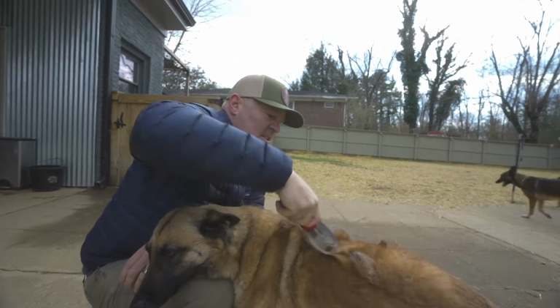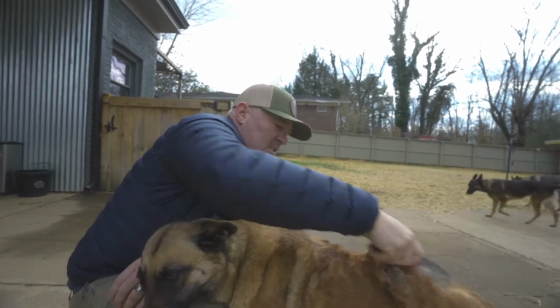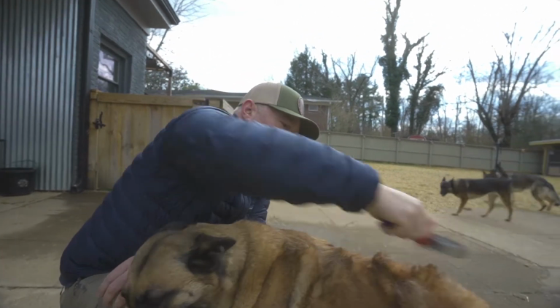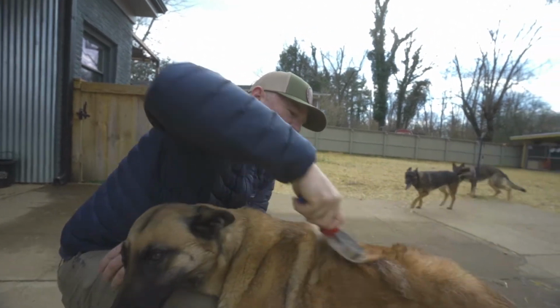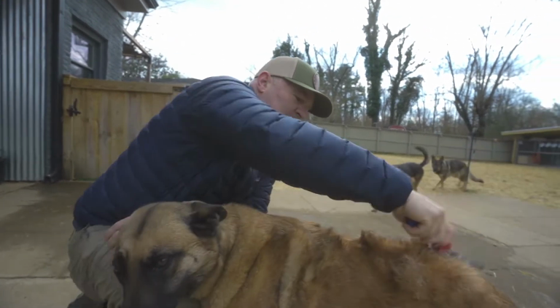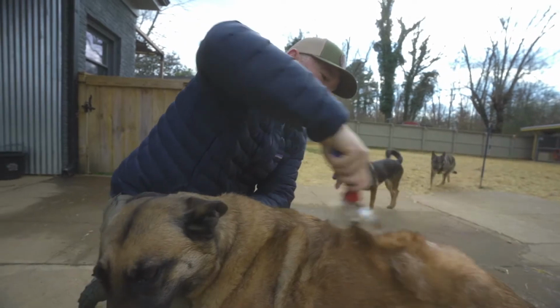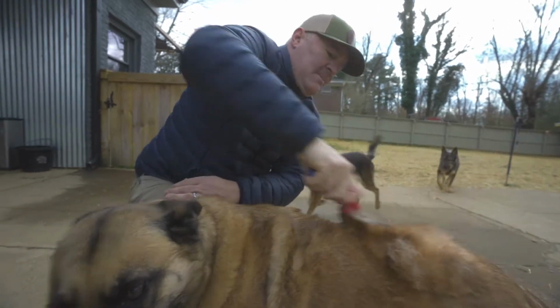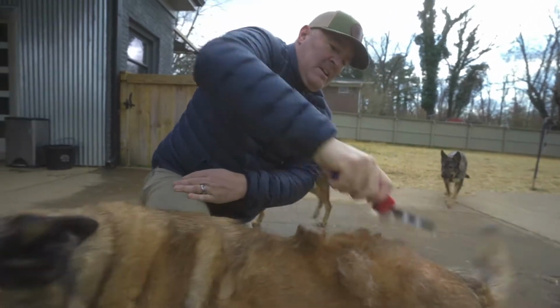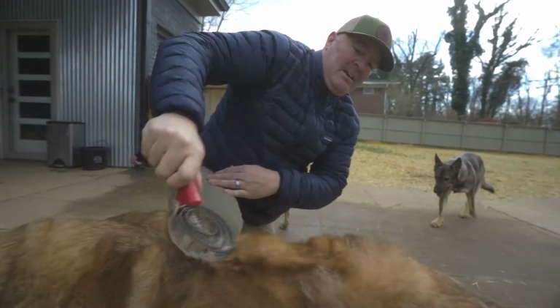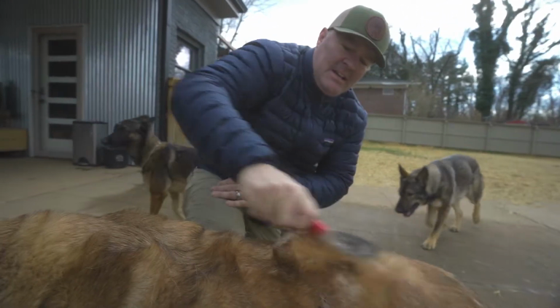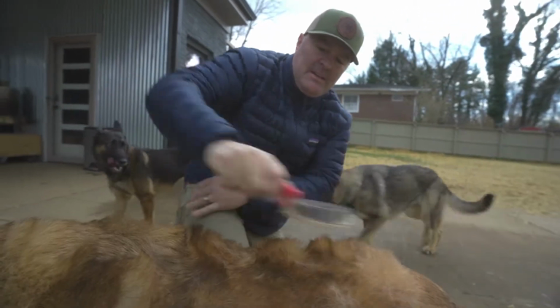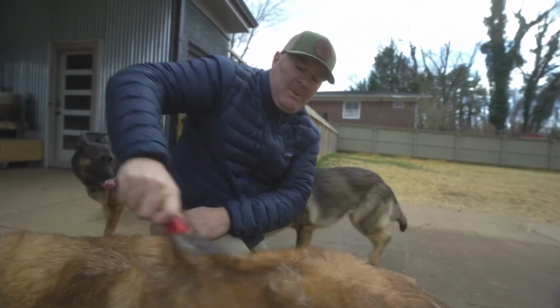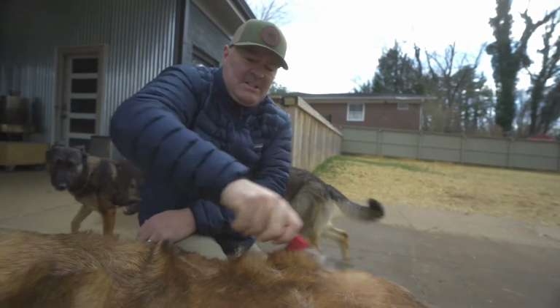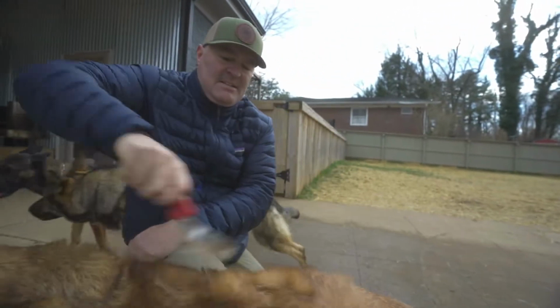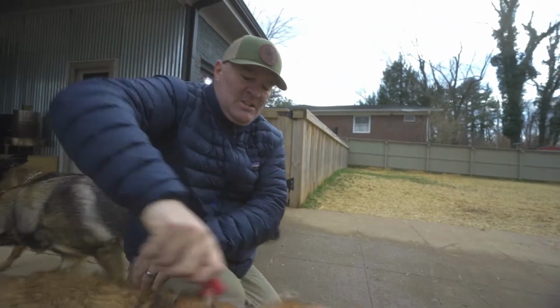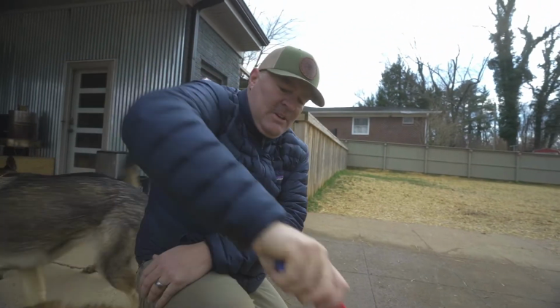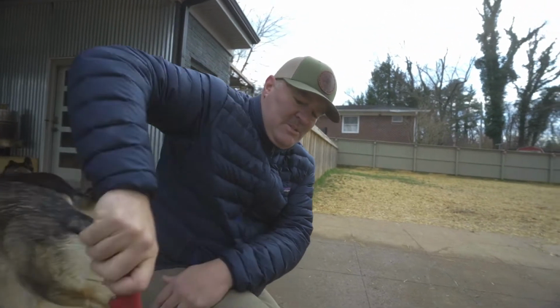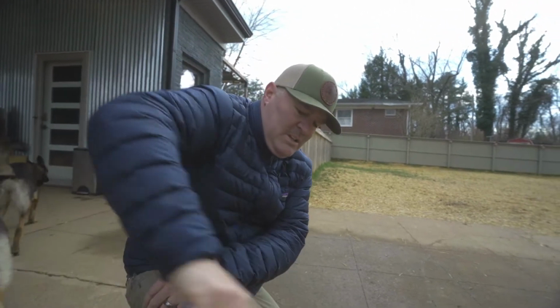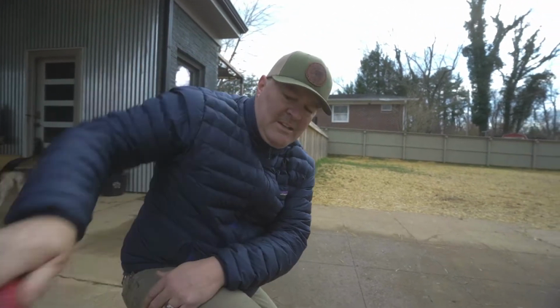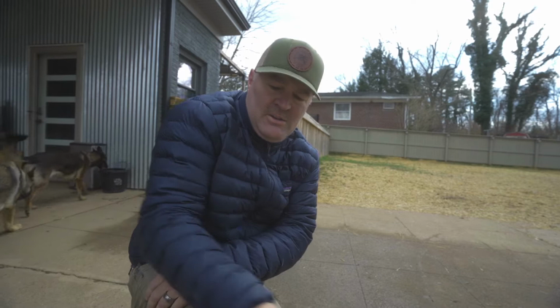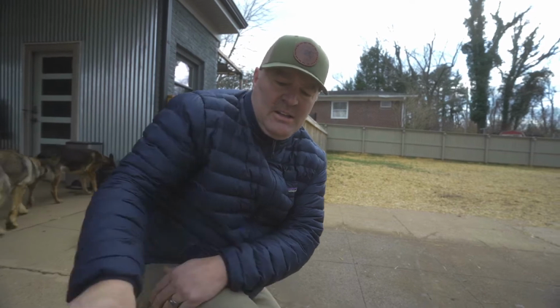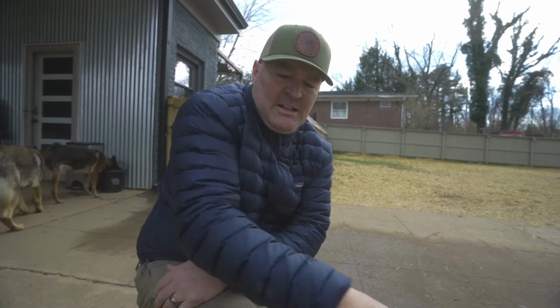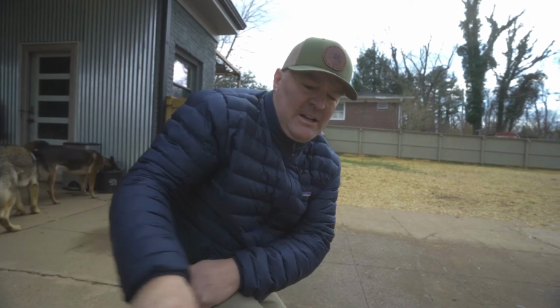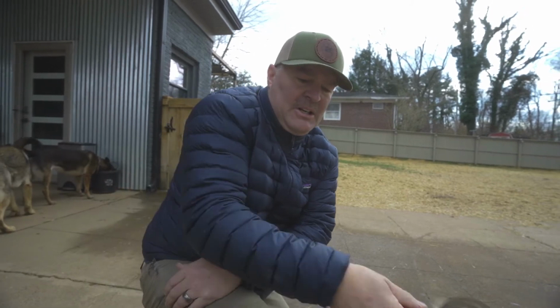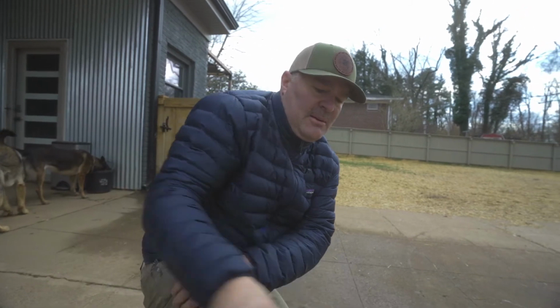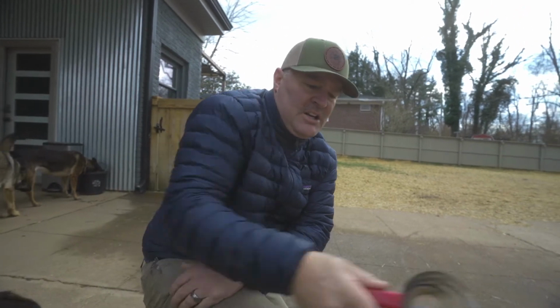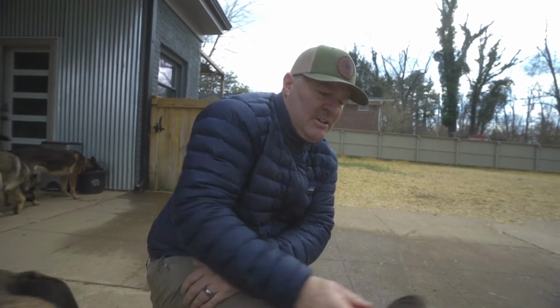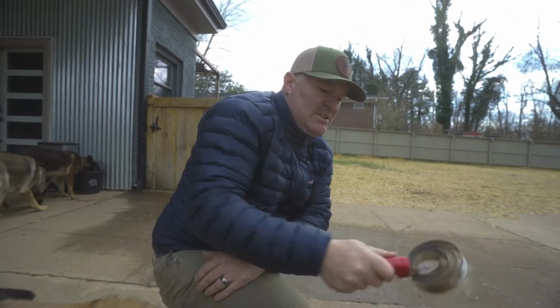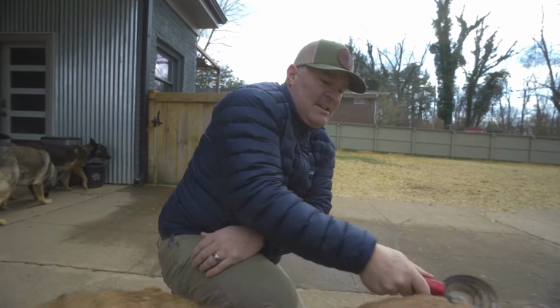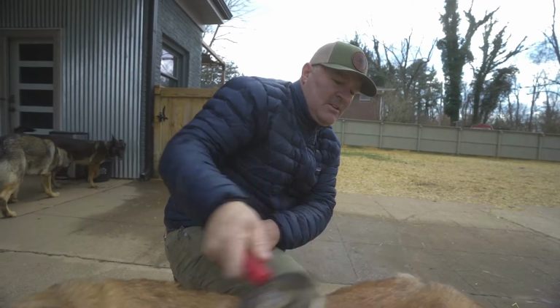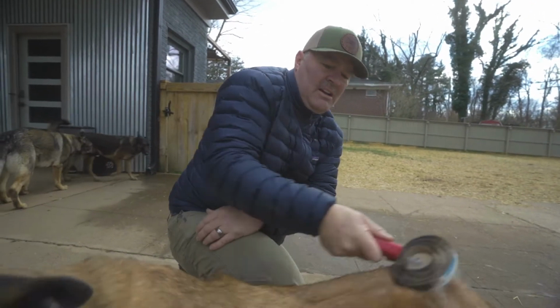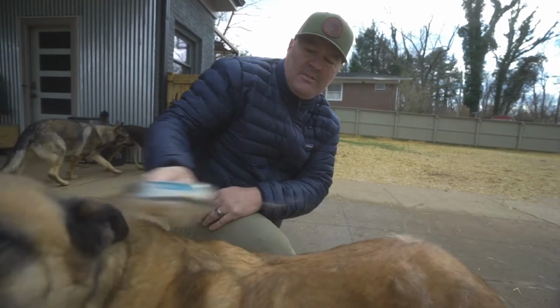Sasha's getting older, so she doesn't spend as much time outside. But when she does, she develops this really thick coat and then I've got to come in and kind of brush it out of her. As you can see, I'm getting a little dog off of her.